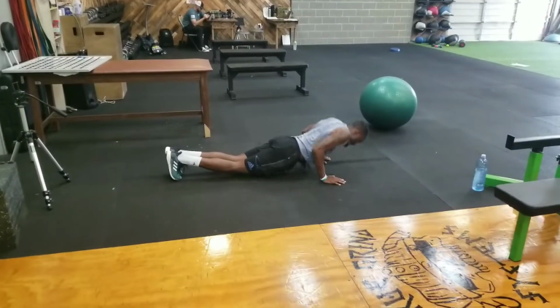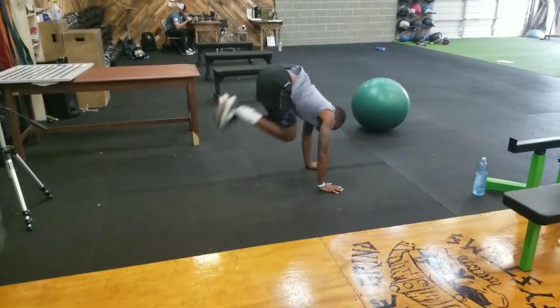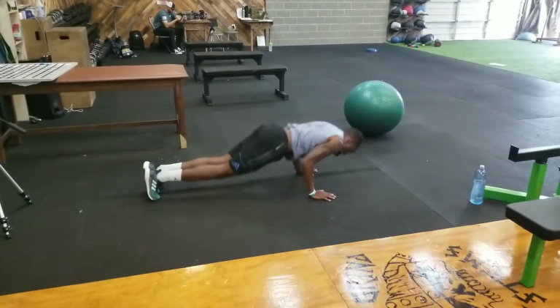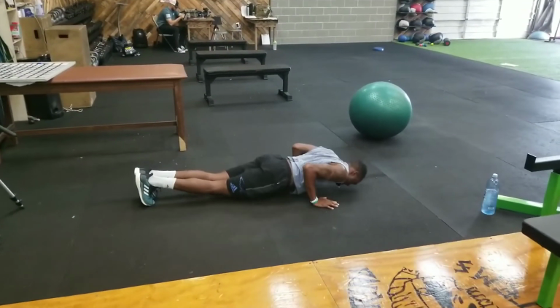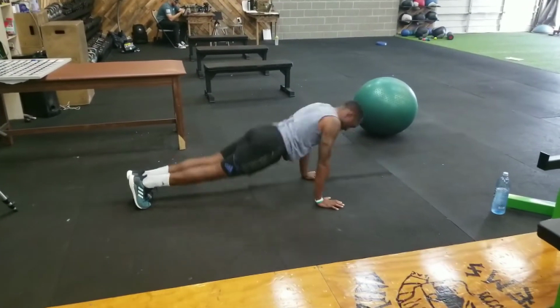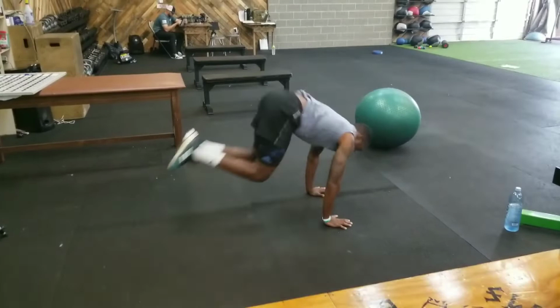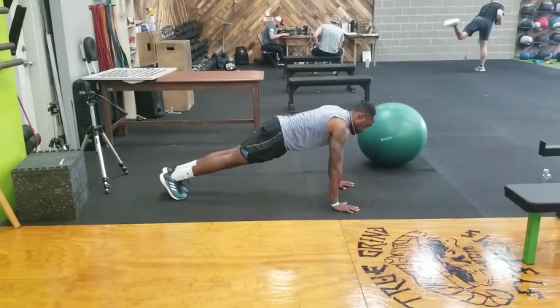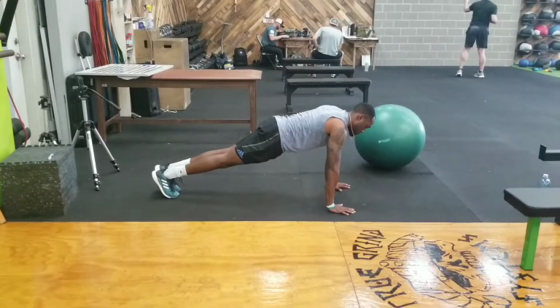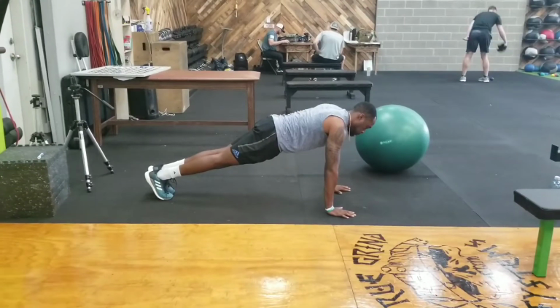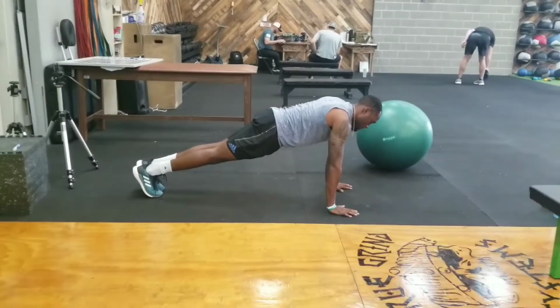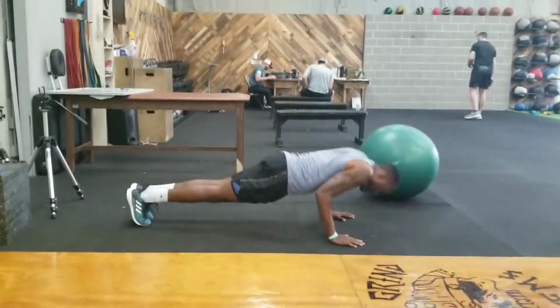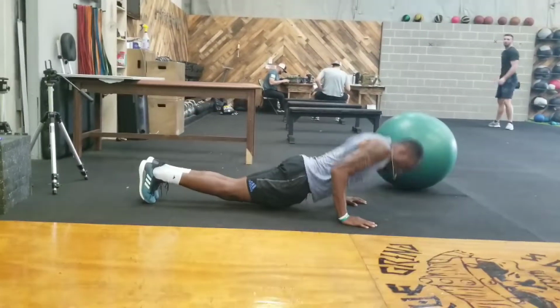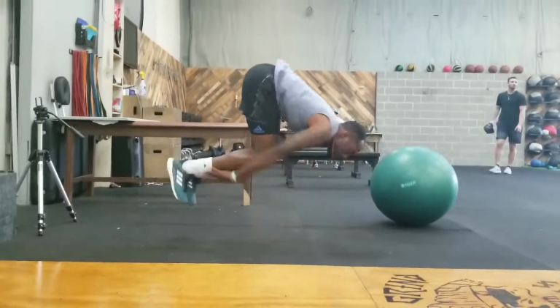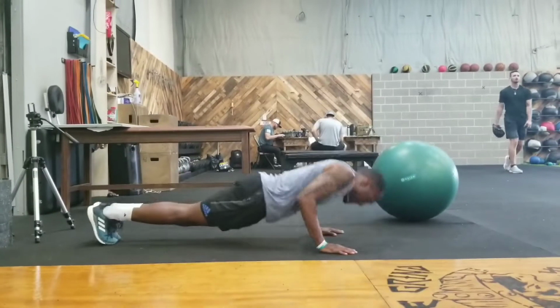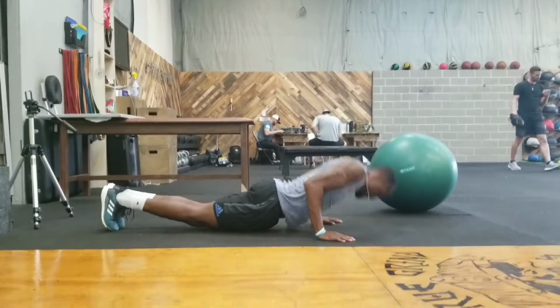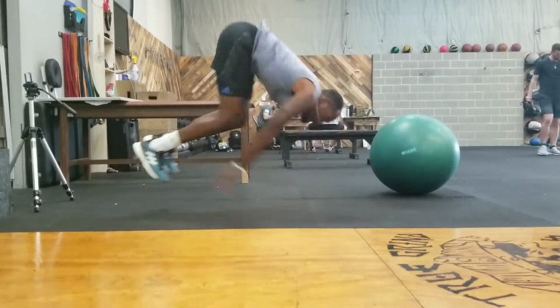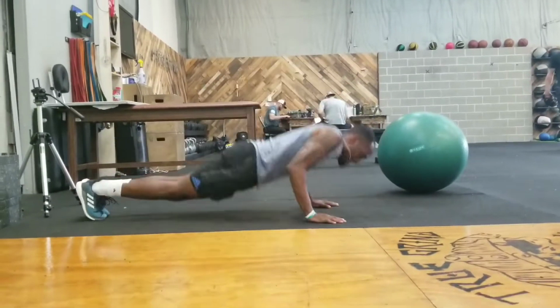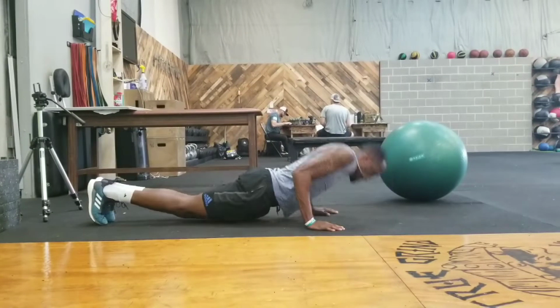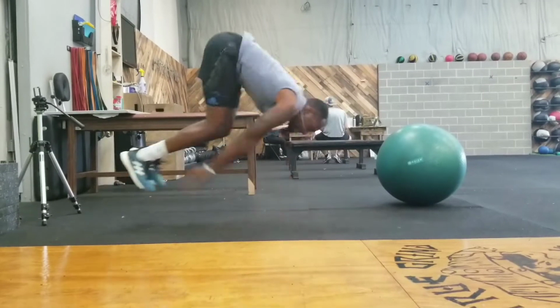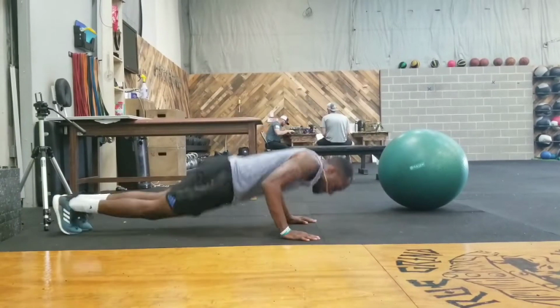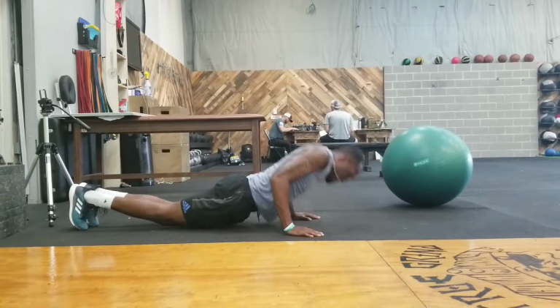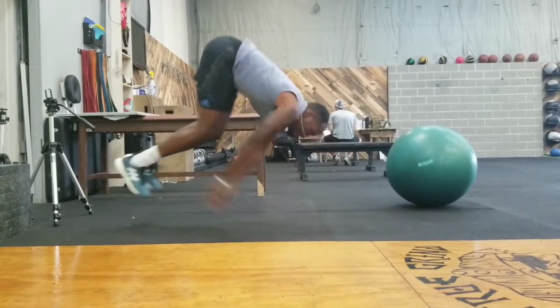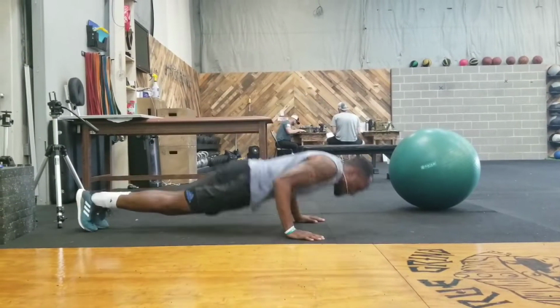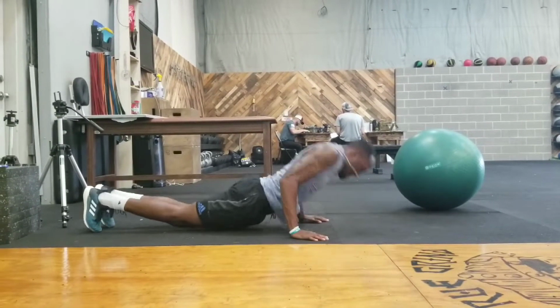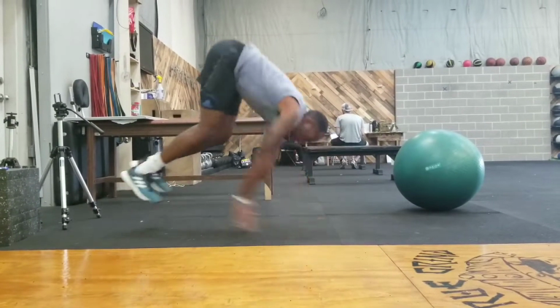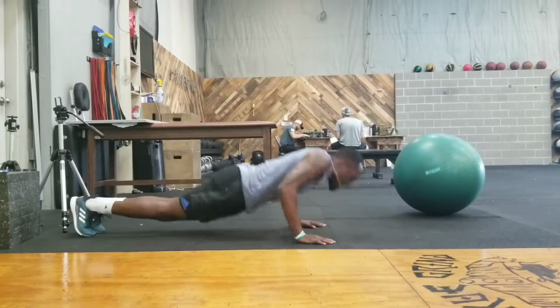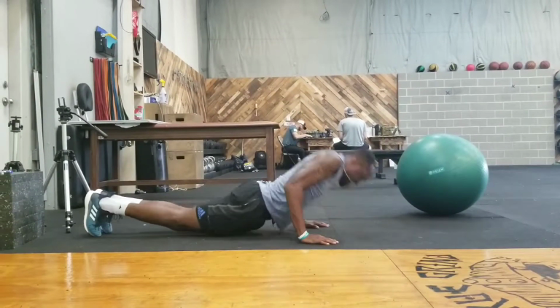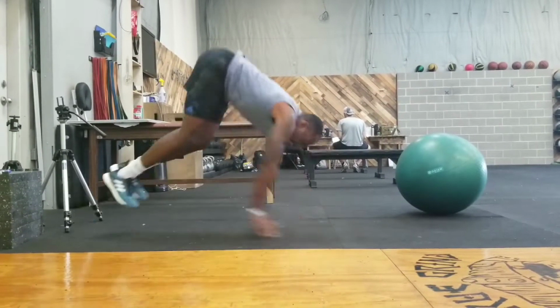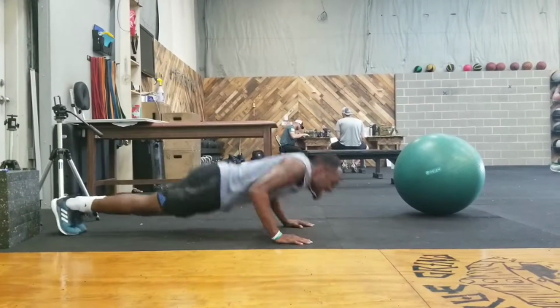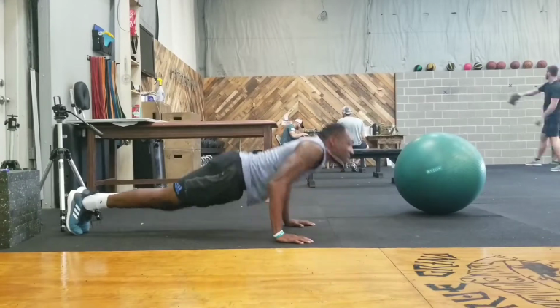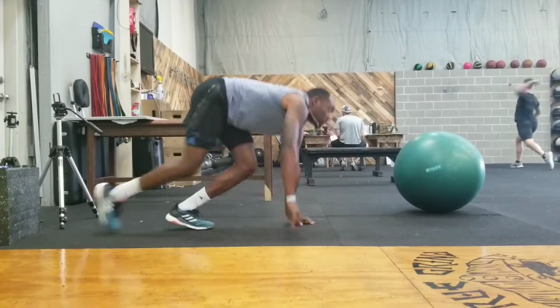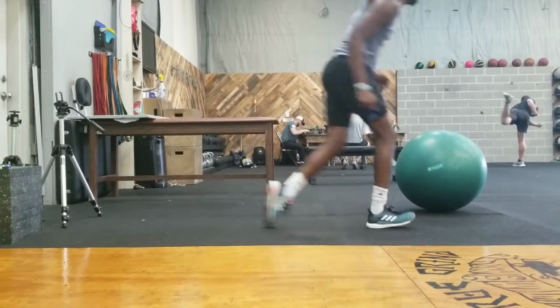Meanwhile, we had Stigler doing some catch-up on his push-ups. We can see him here progressing through some nice explosive push-up variations. That's what I'm talking about, baby! Oh, he got the shoe! He got it!